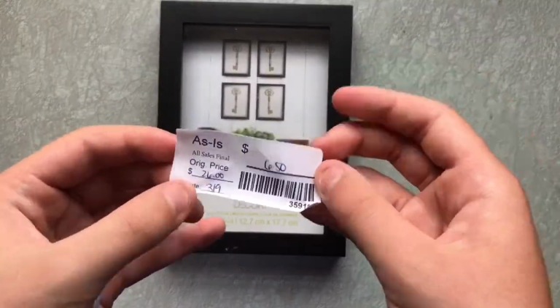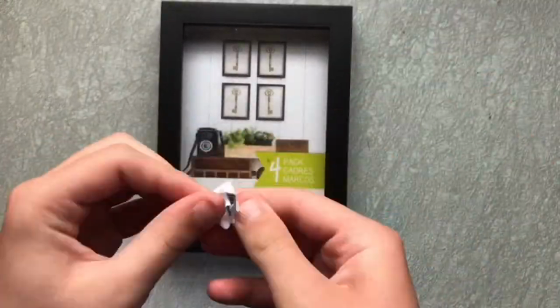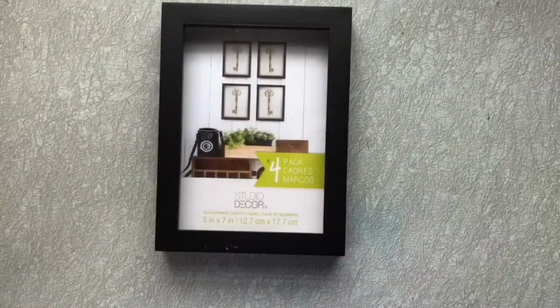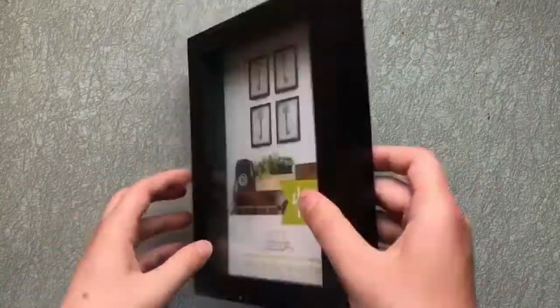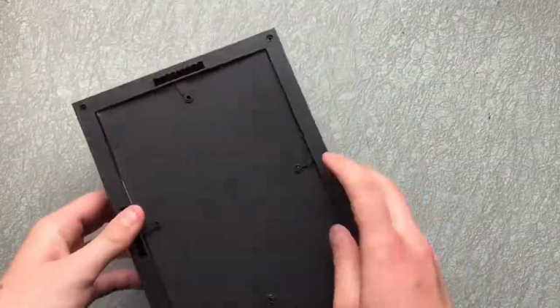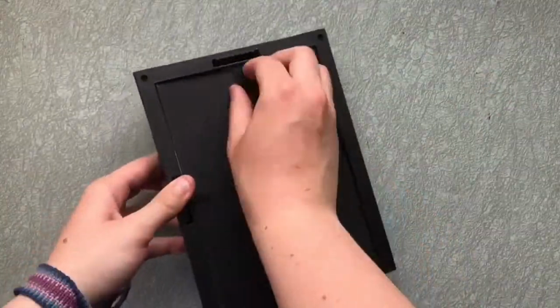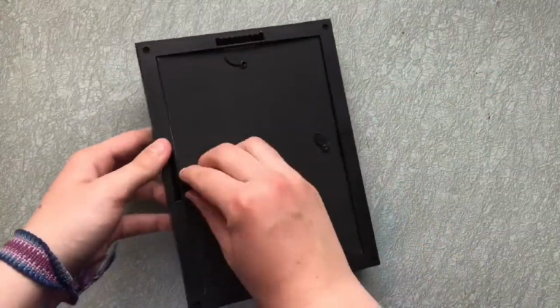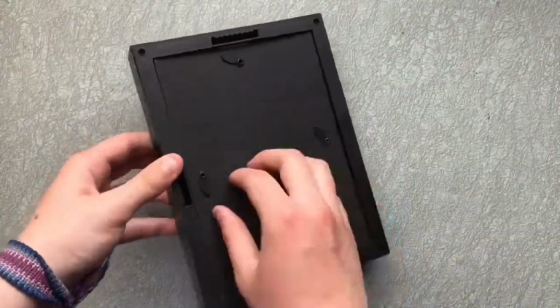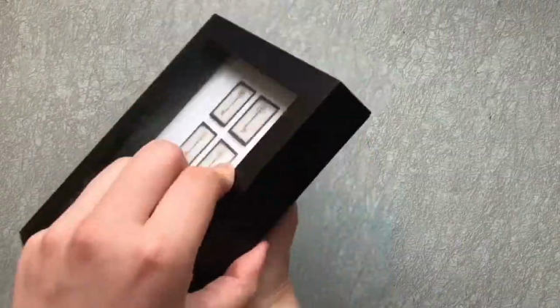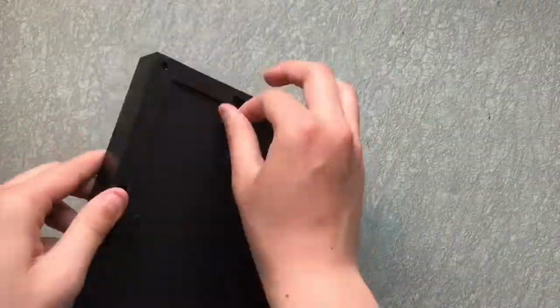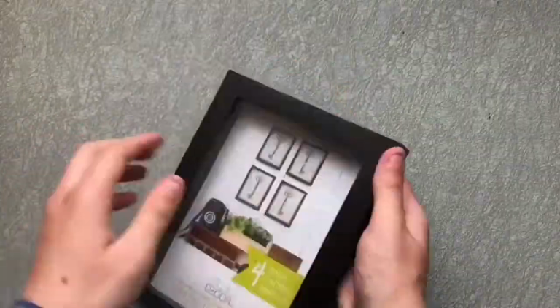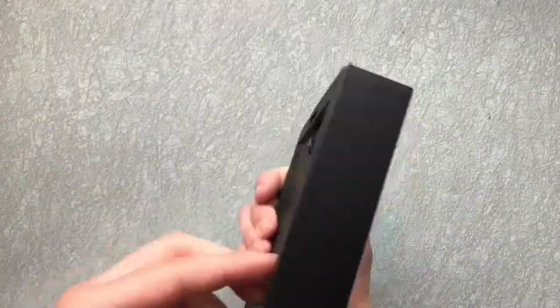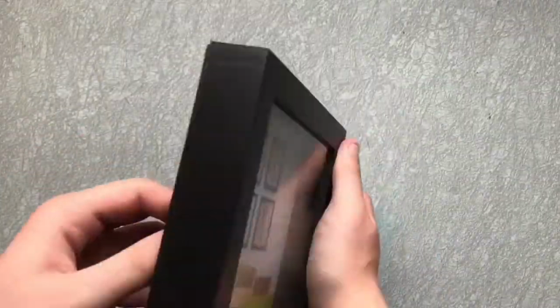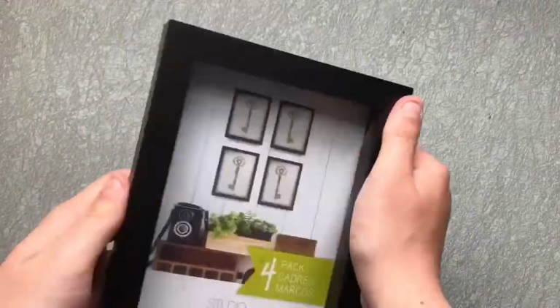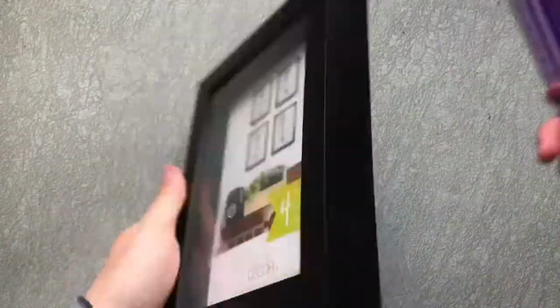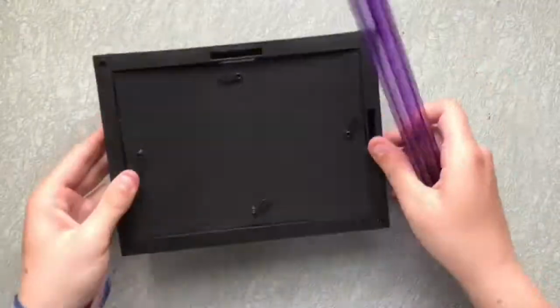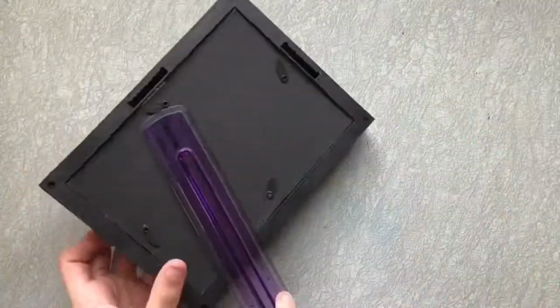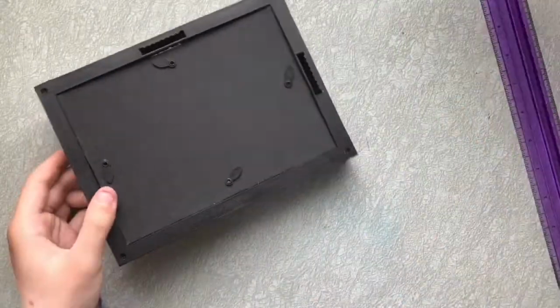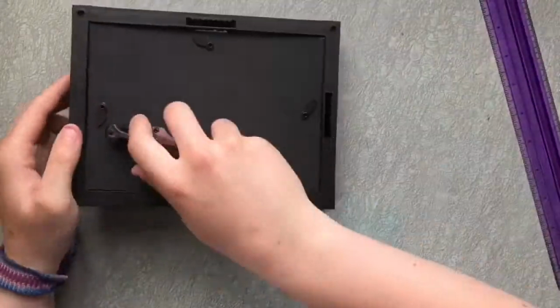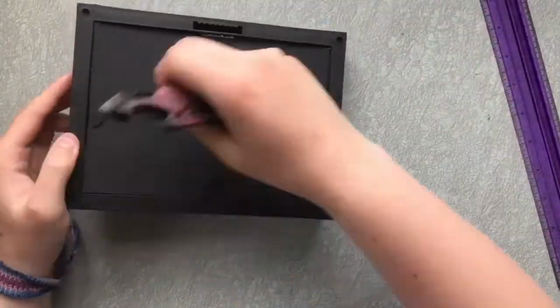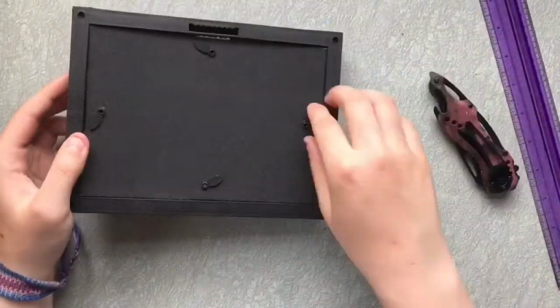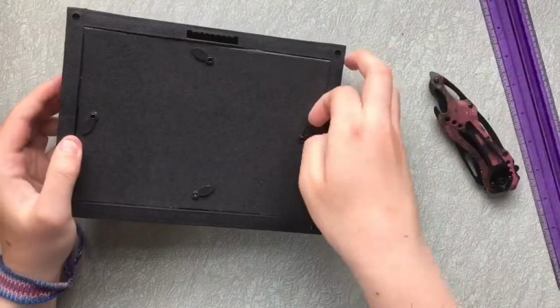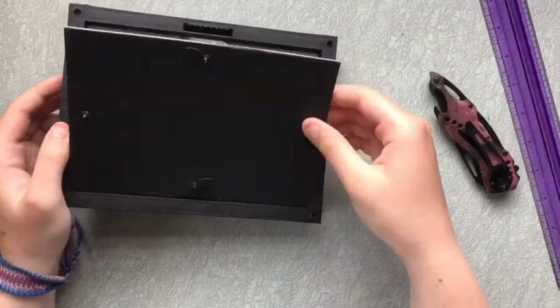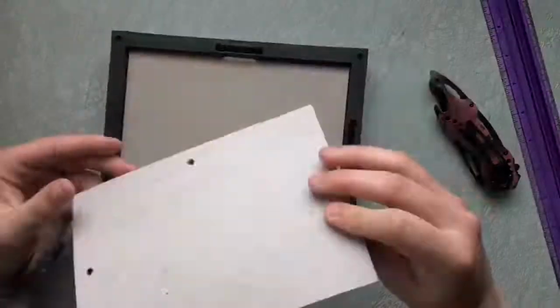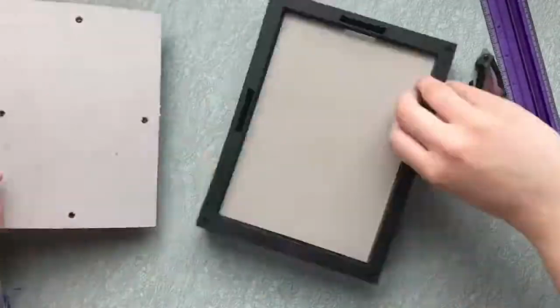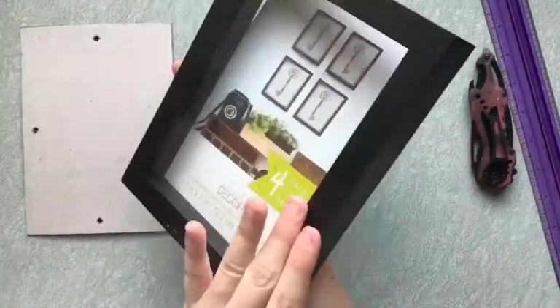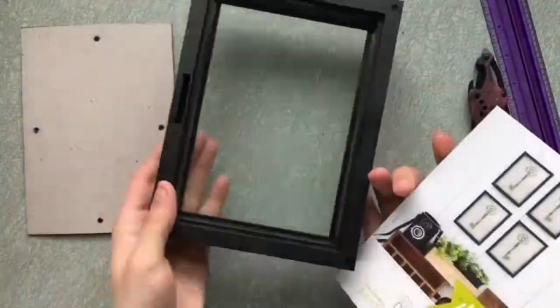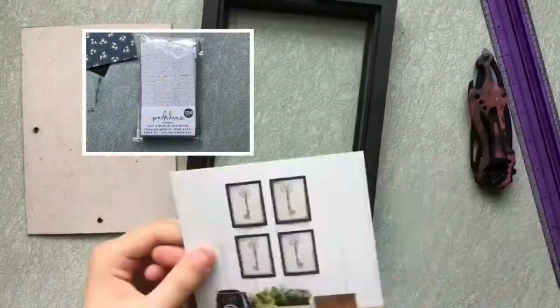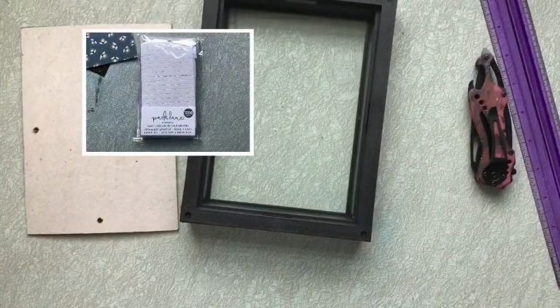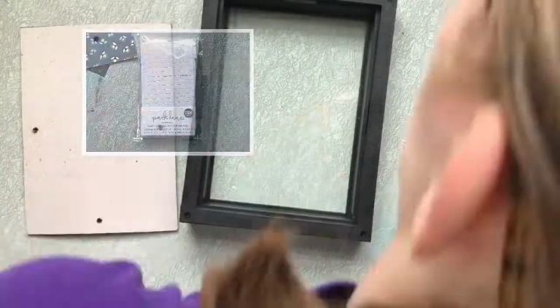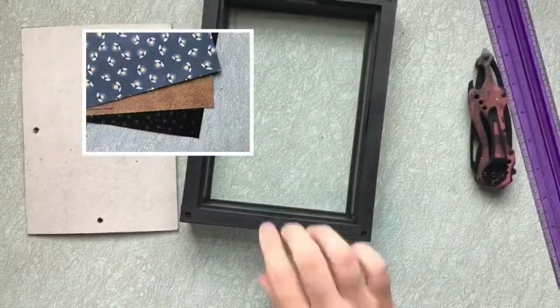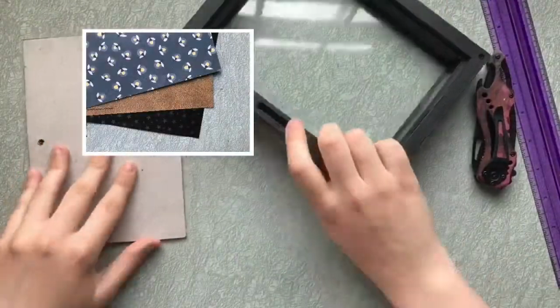Then one Sunday after church, we went to Joann Fabrics so my mom could get some fabric for a project she's working on. I was wandering about and I thought, hey, I could get supplies for the shadow box project, and I found the puffy double-sided stickers and paper.